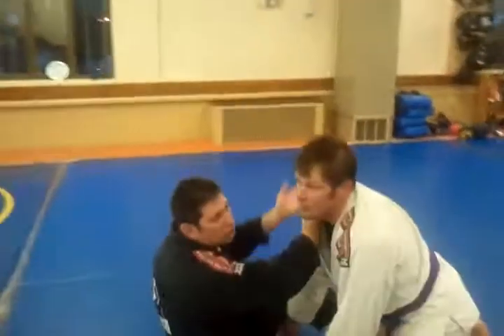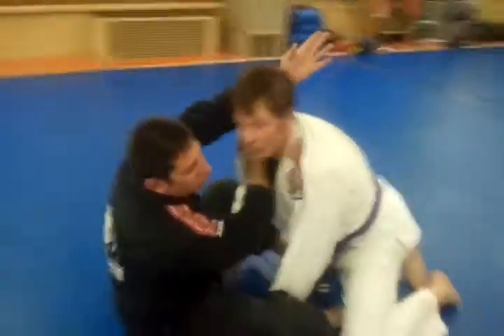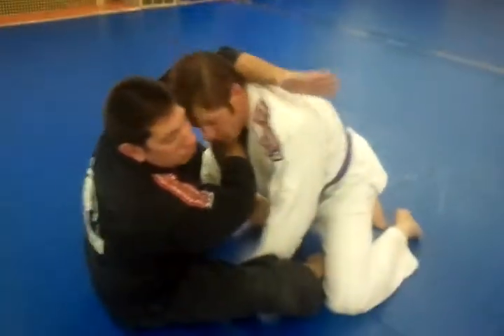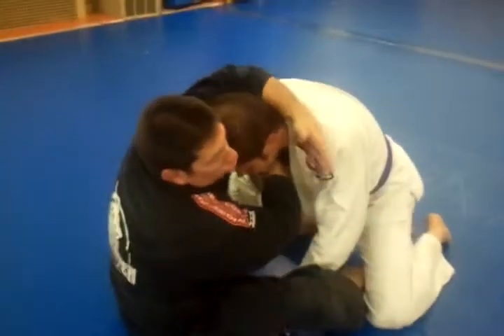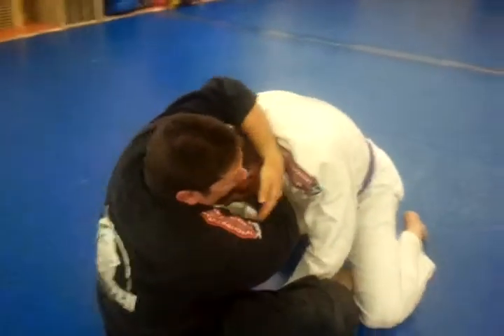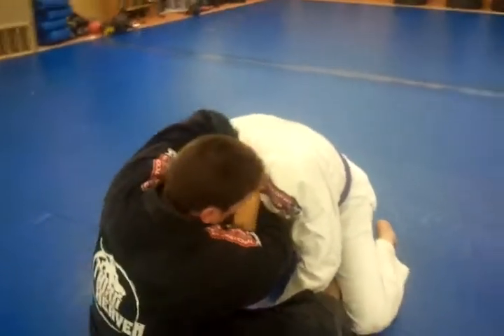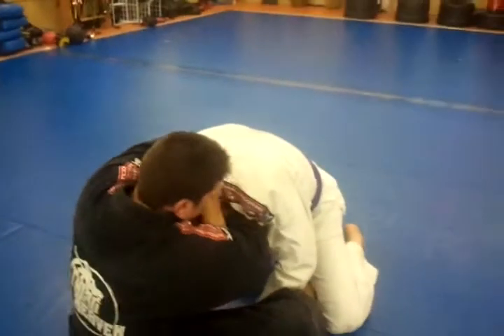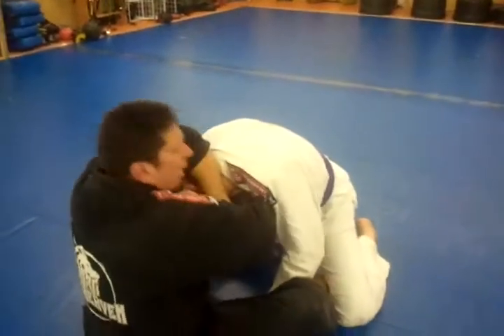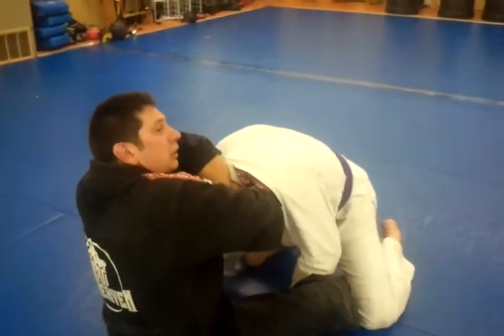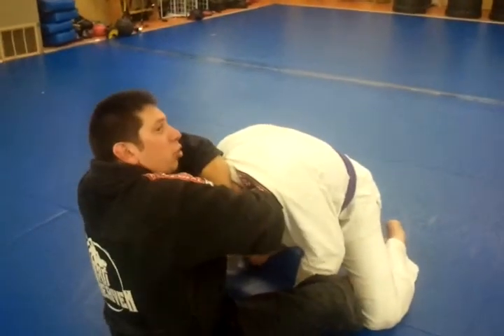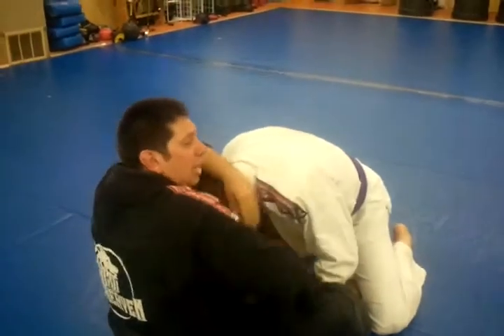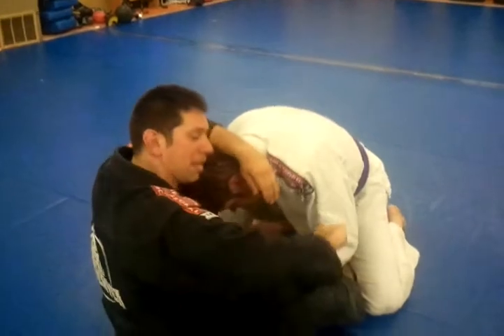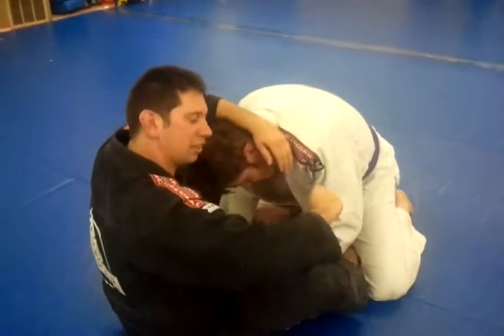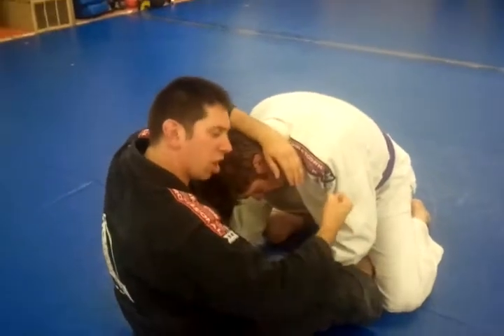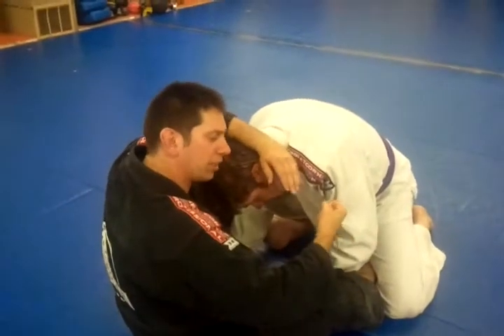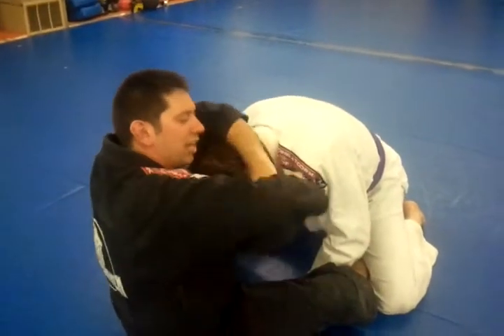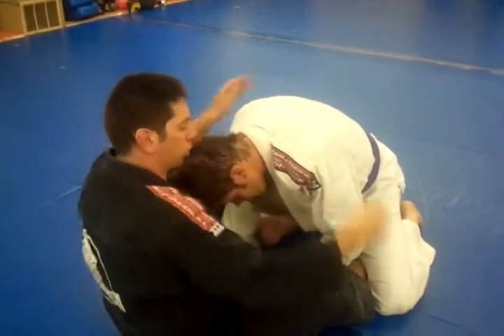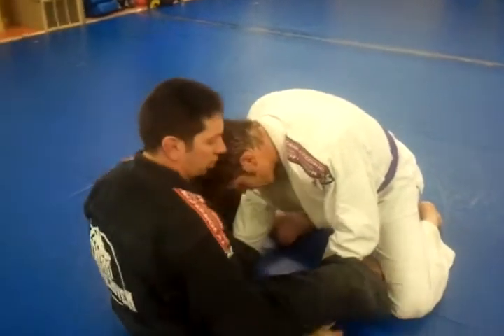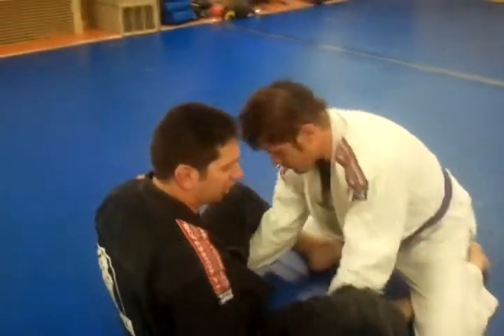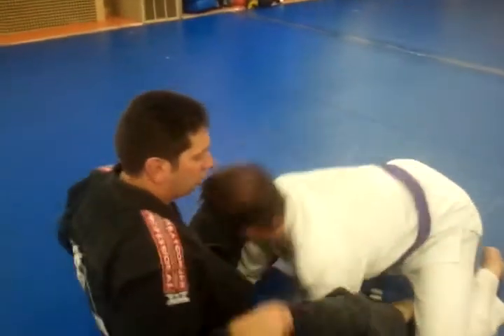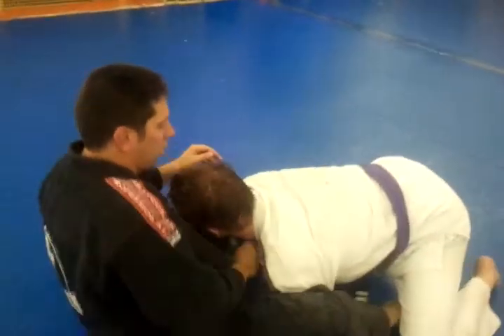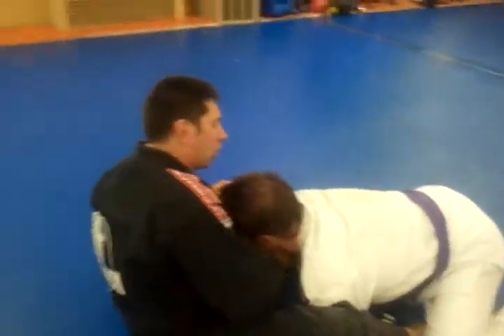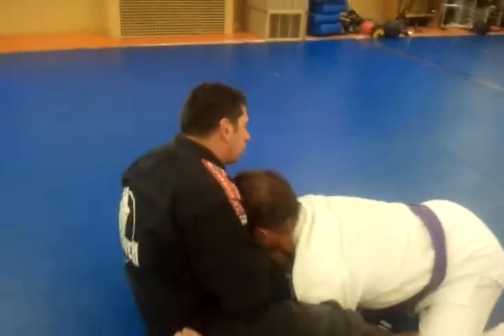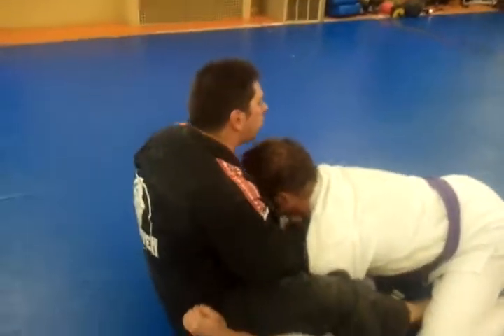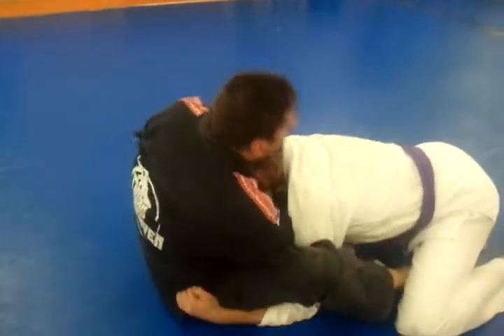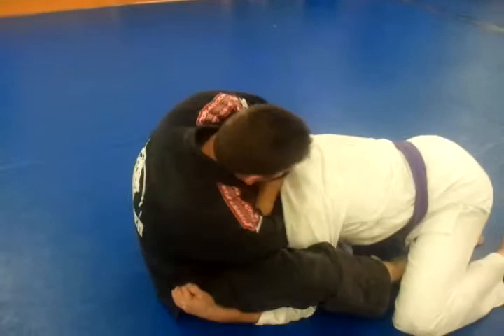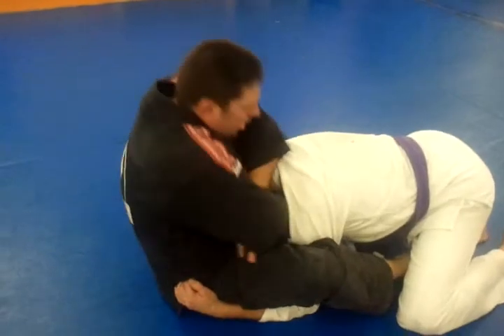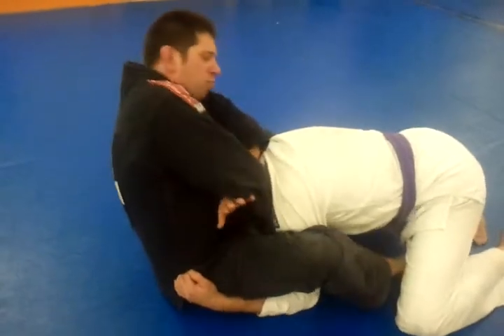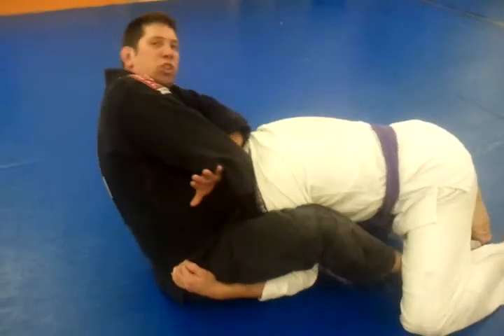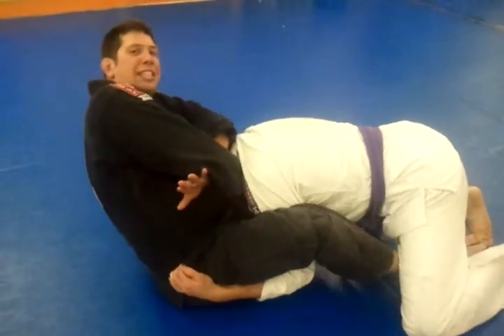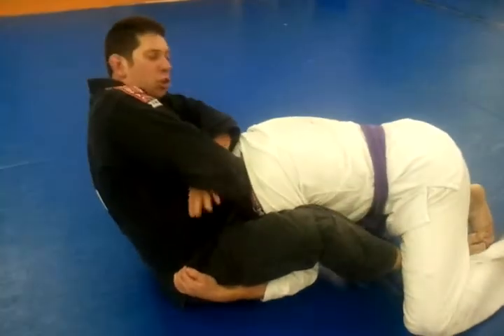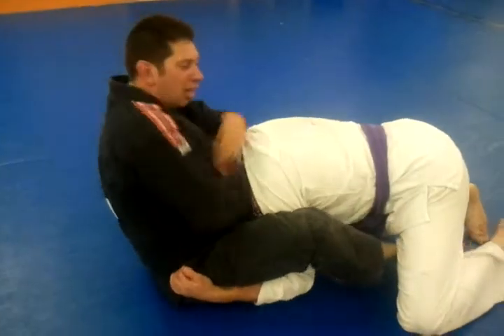This hand comes over, and then I hook, and then I choke right there. I take my hand and I turn it up like this, and then I choke. So if he's here like this, reach up, and there's a good easy choke right there.